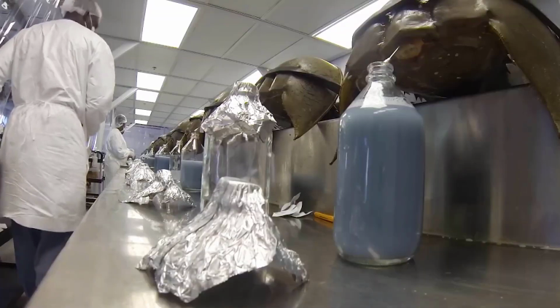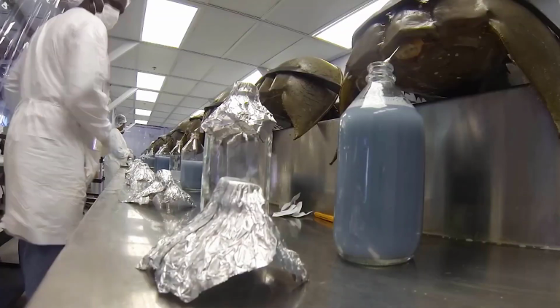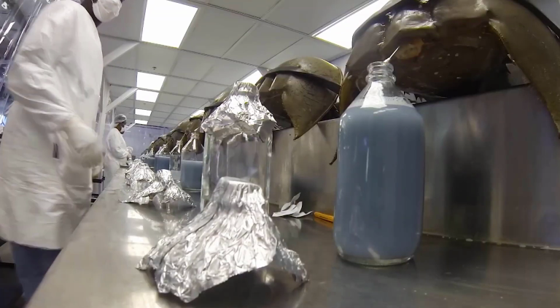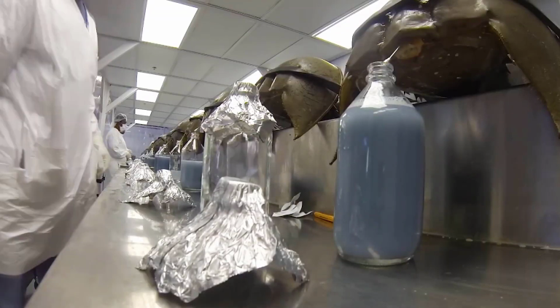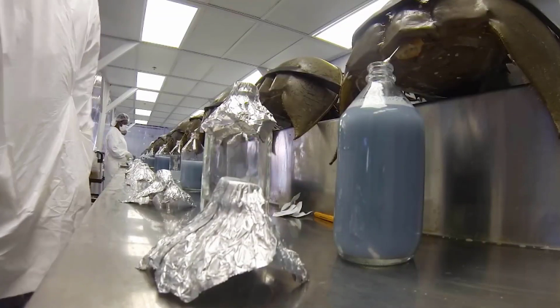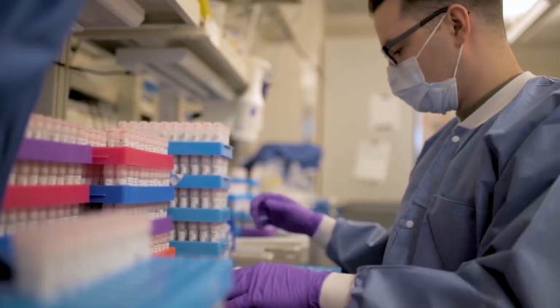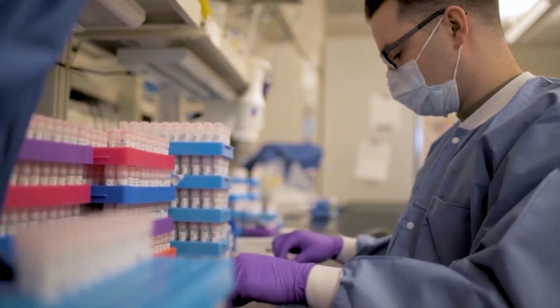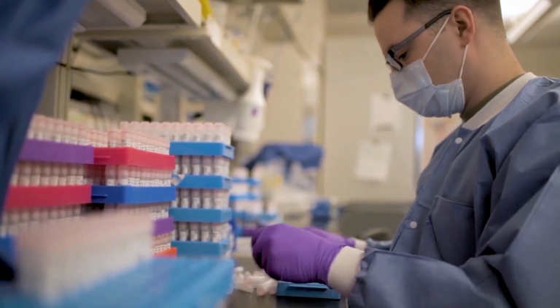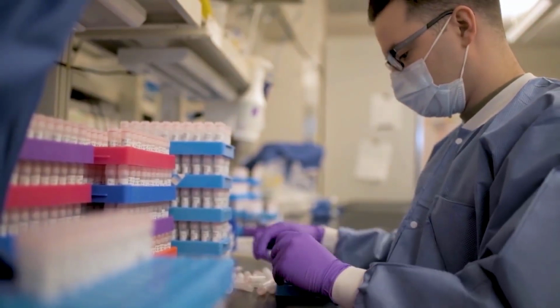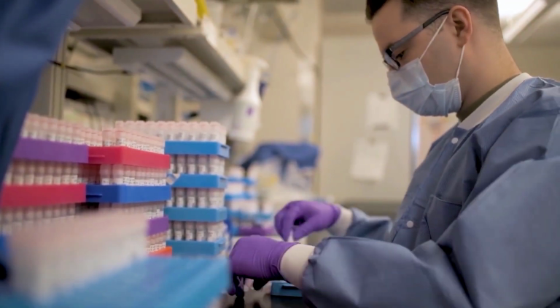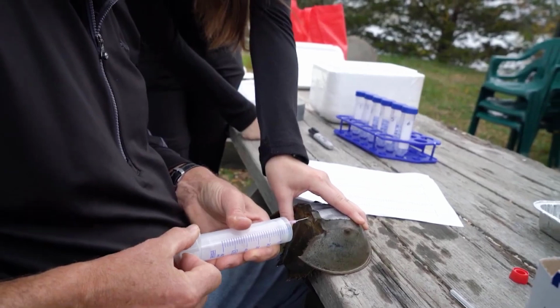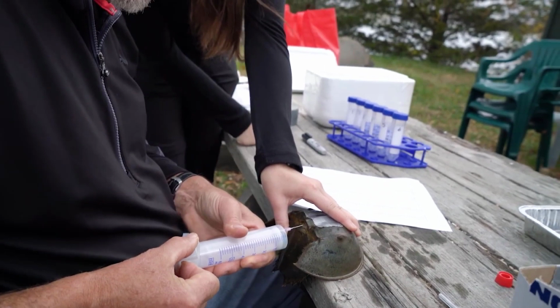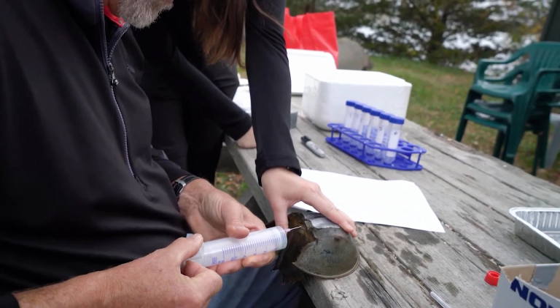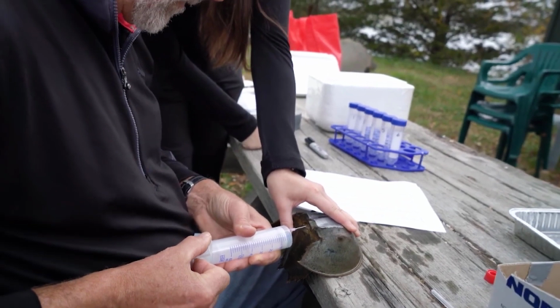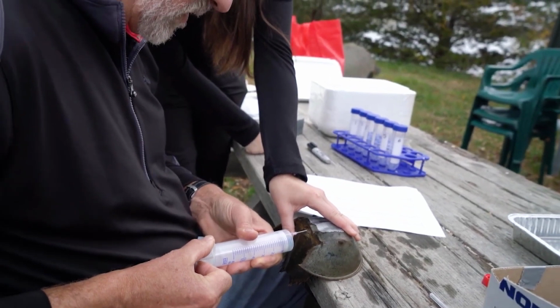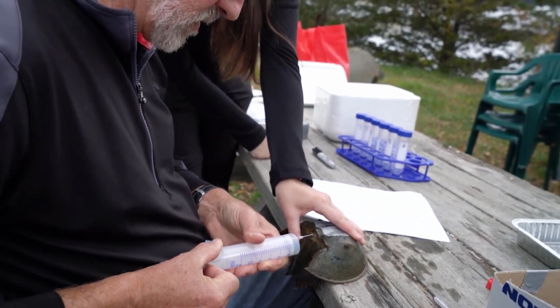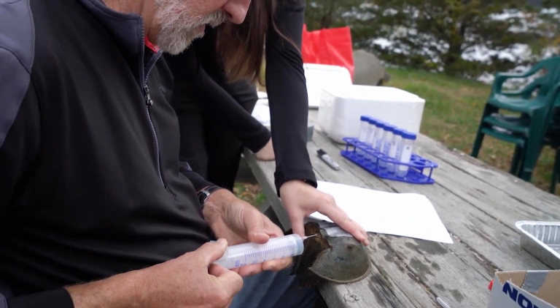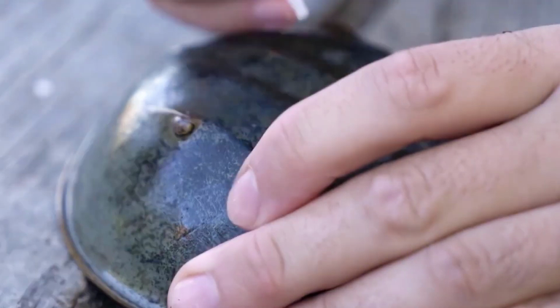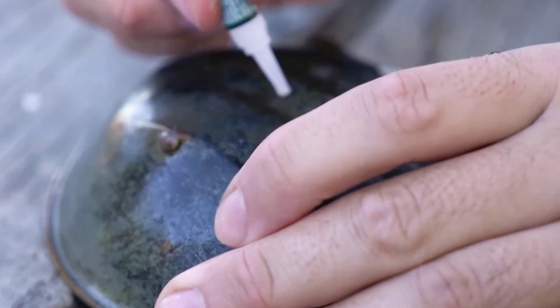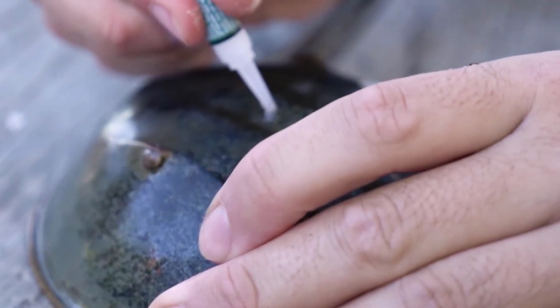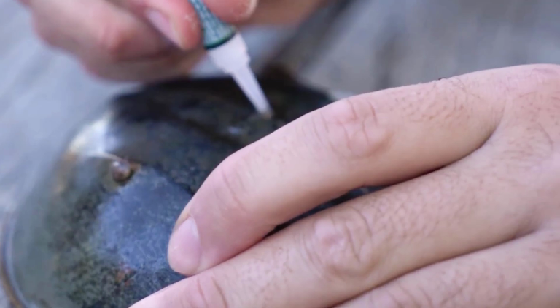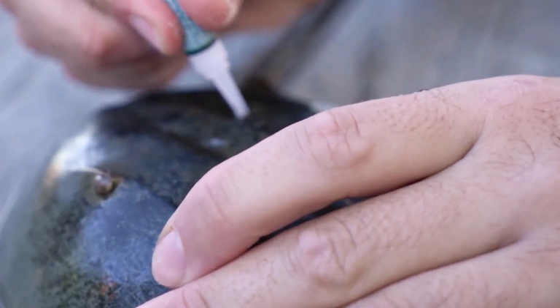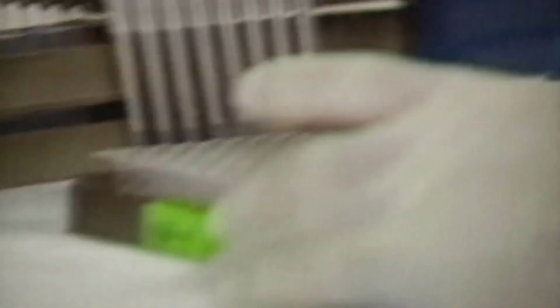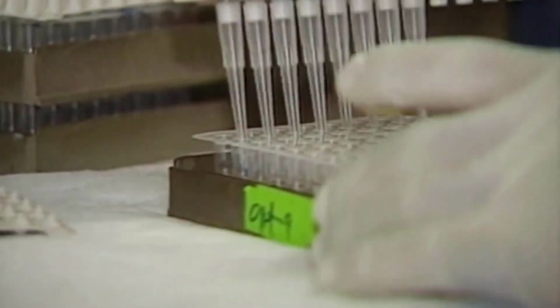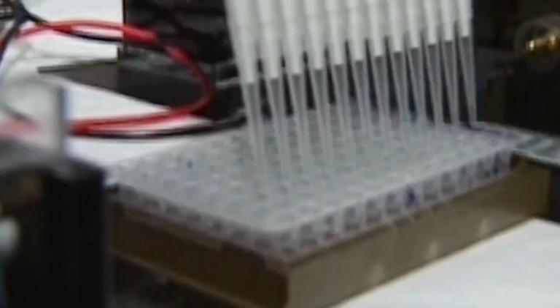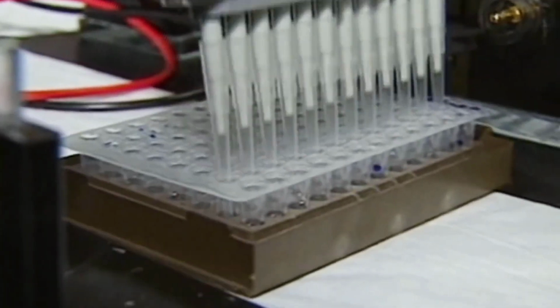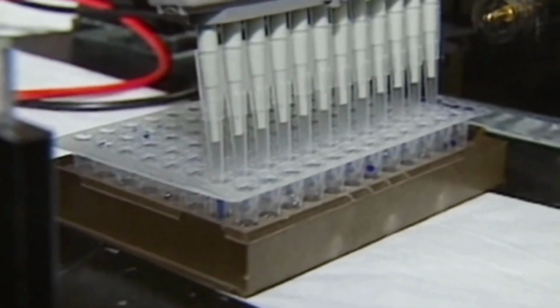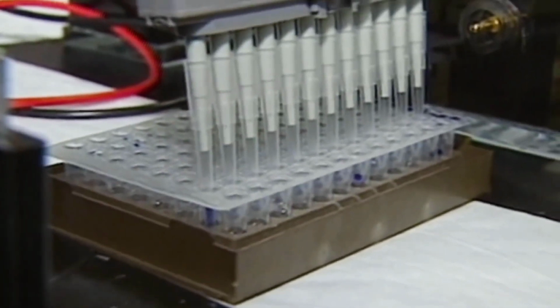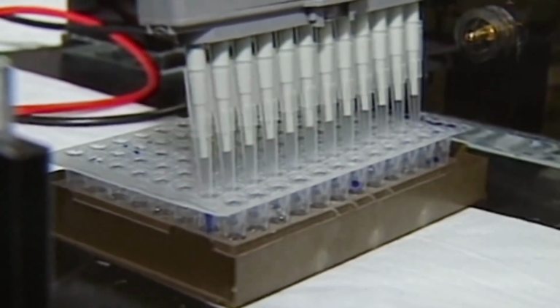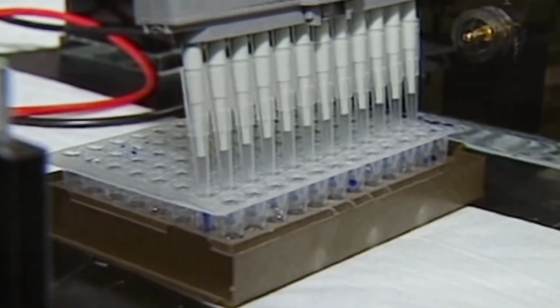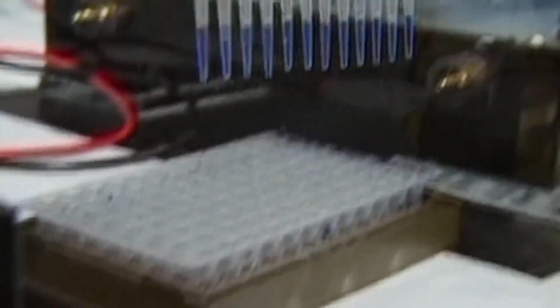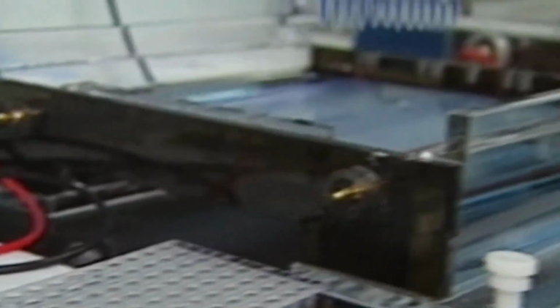One gallon of blue blood is sold to pharmaceutical companies for $60,000. Annually, 270,000 liters of horseshoe crab blood are extracted, and this amount is estimated at approximately $3.6 billion.